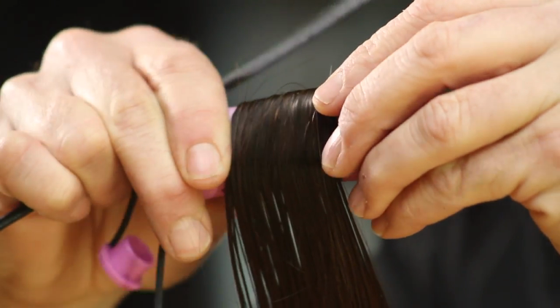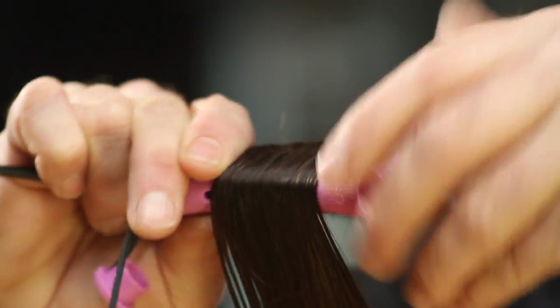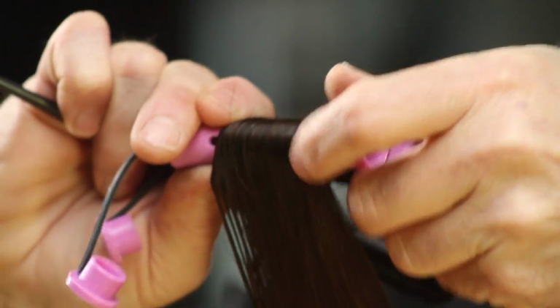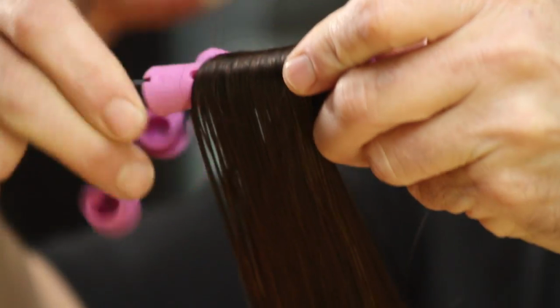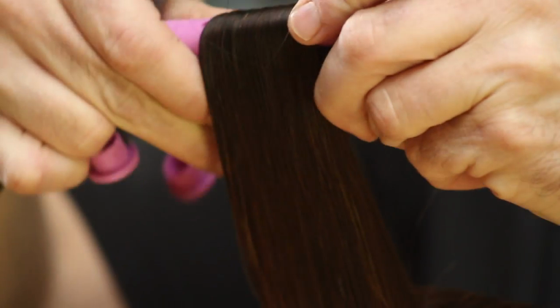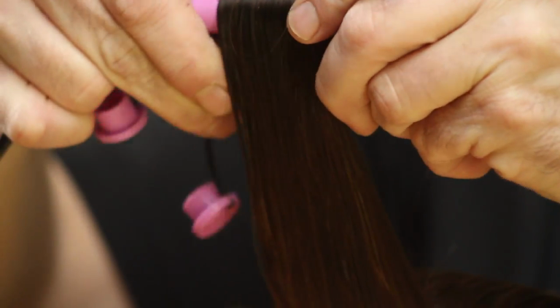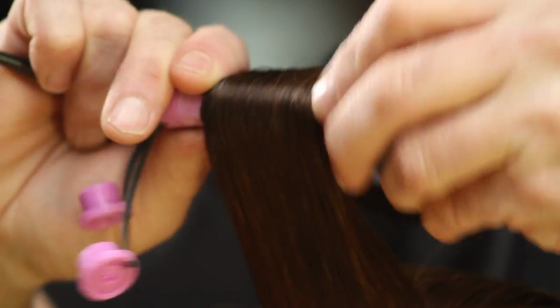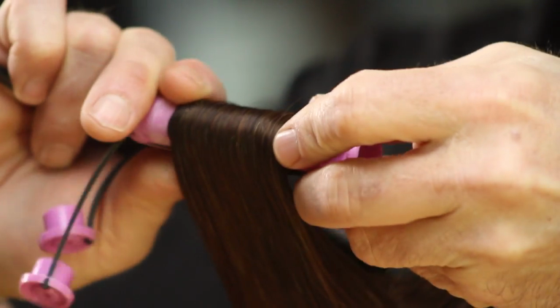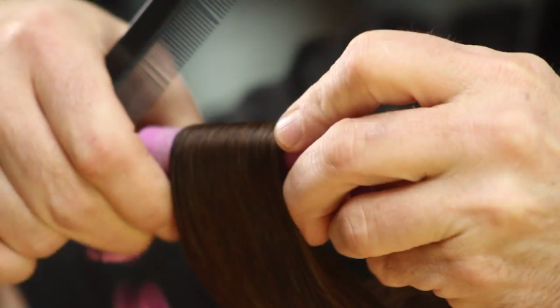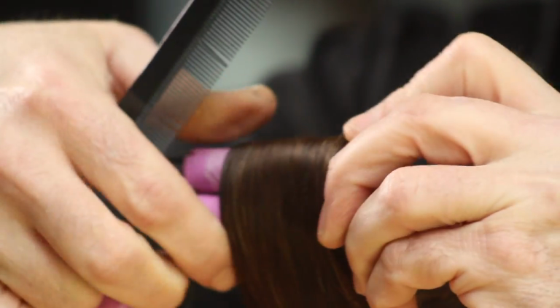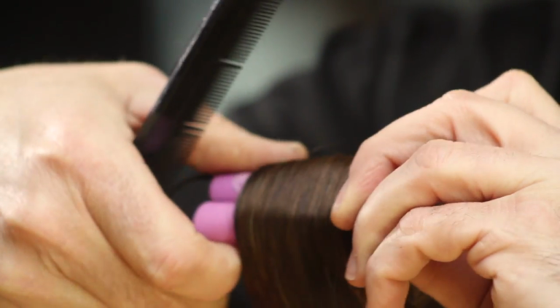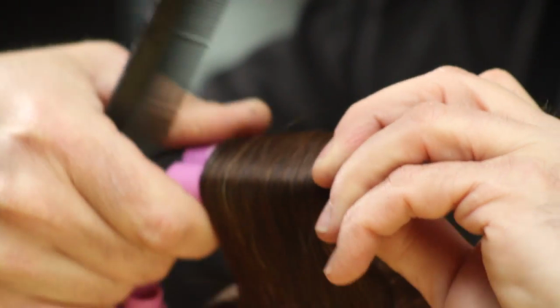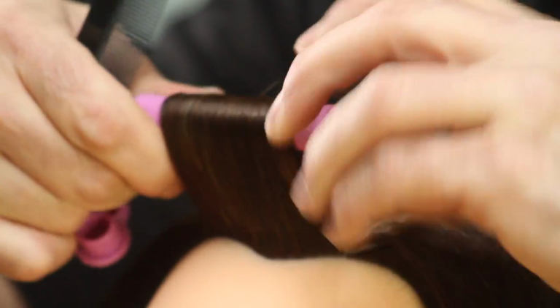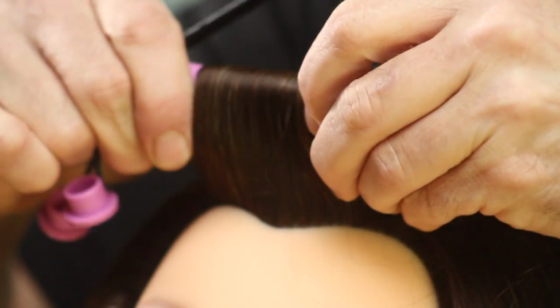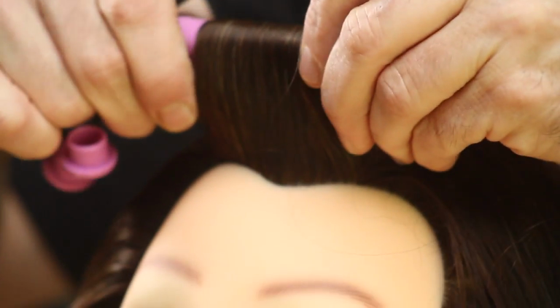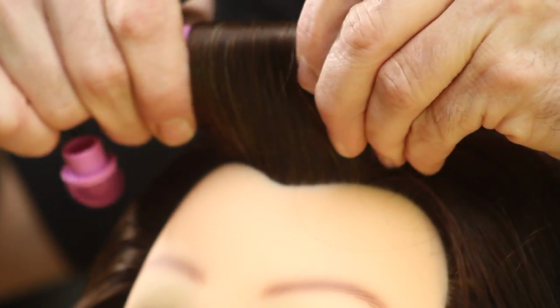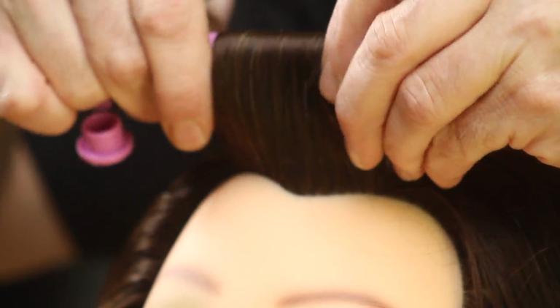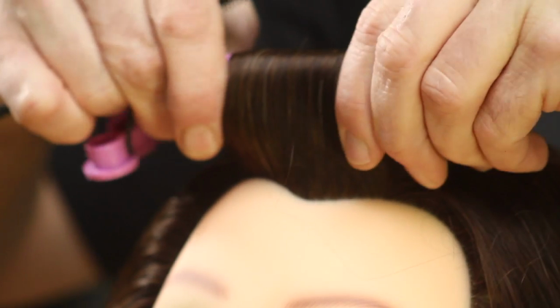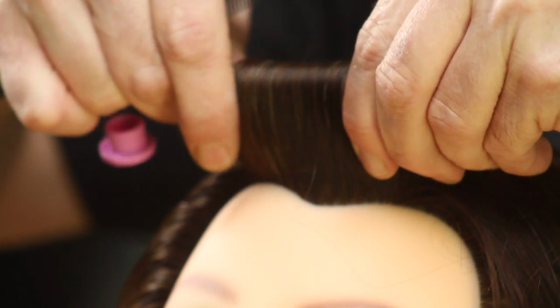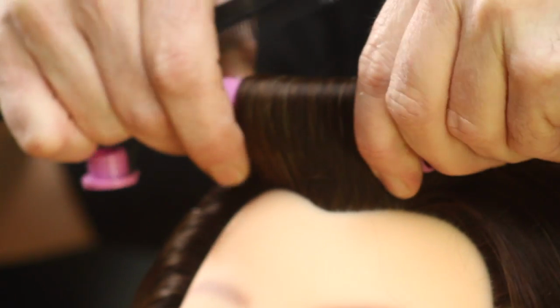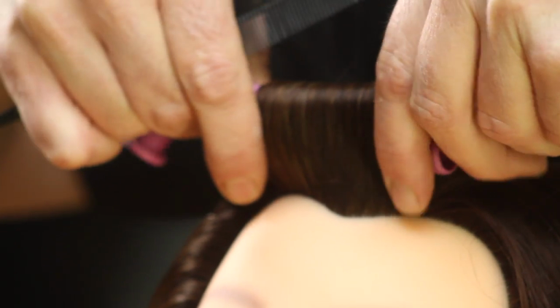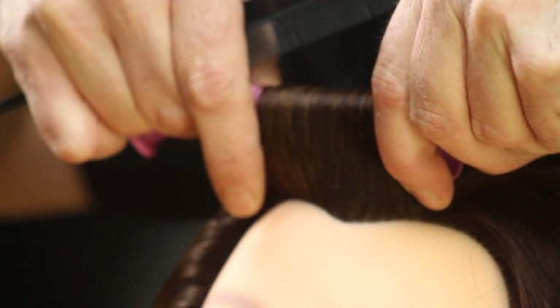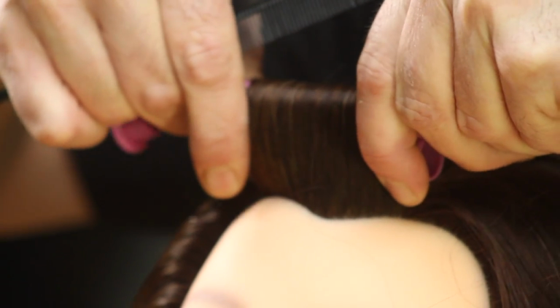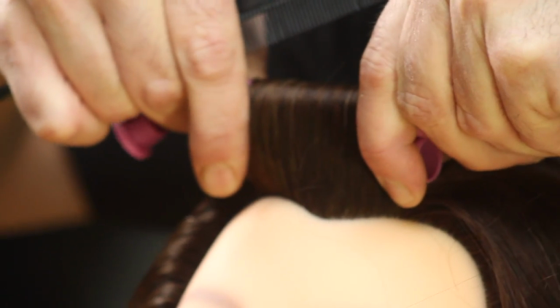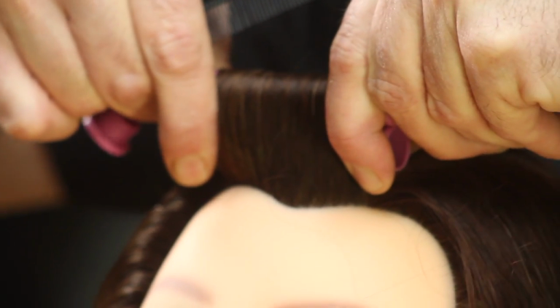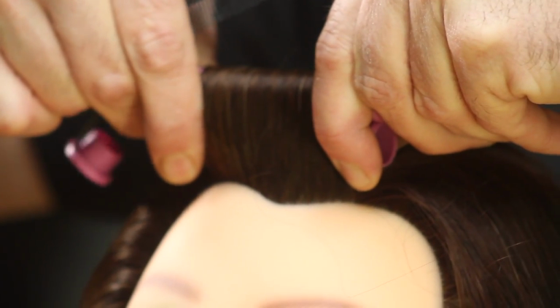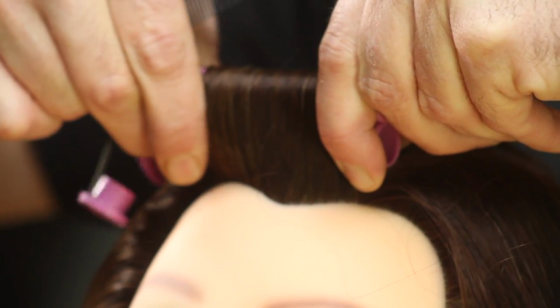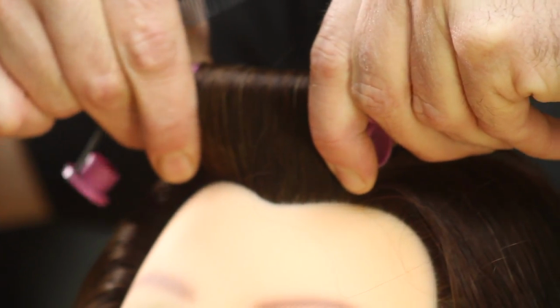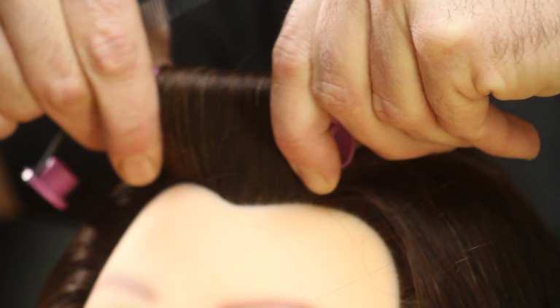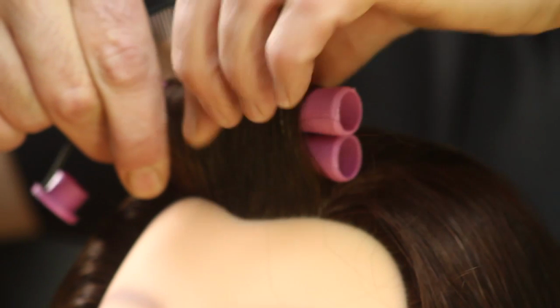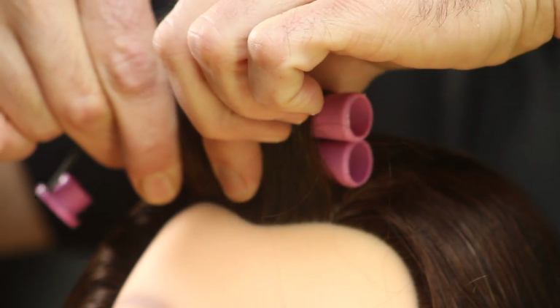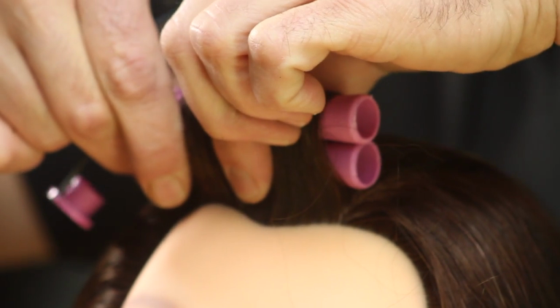You're going to then roll both of these rods downward towards the scalp. As you get towards the scalp there is some adjustment you can do by simply twisting the rods and getting them nice and taut, making sure there's not too much tension.